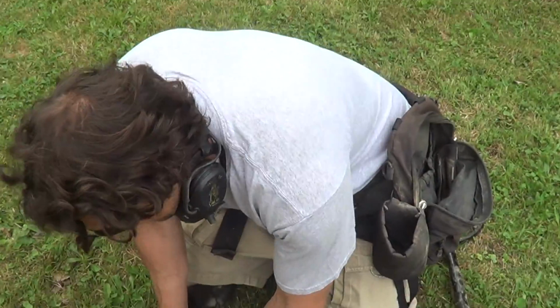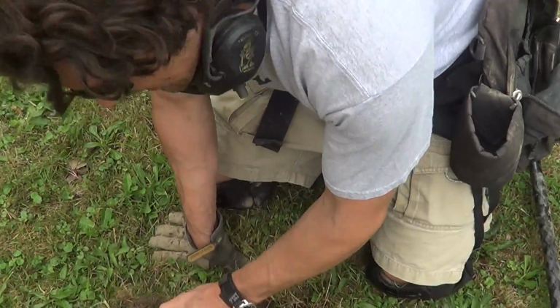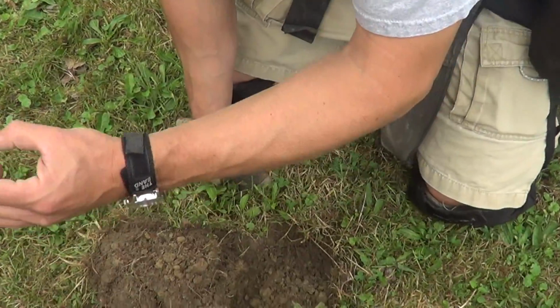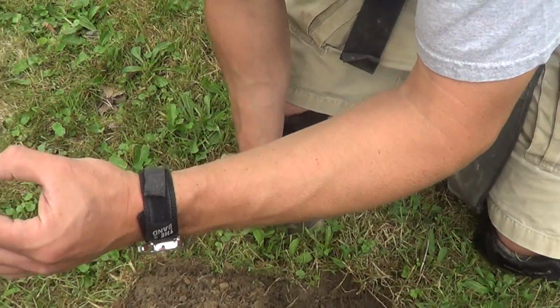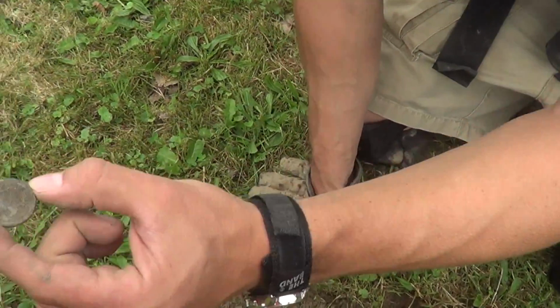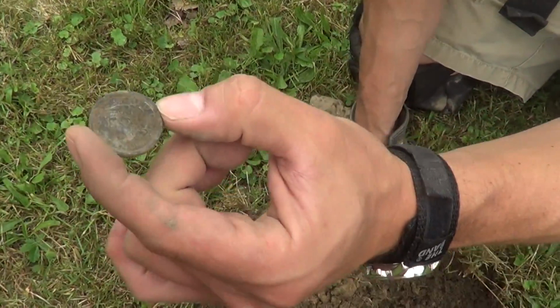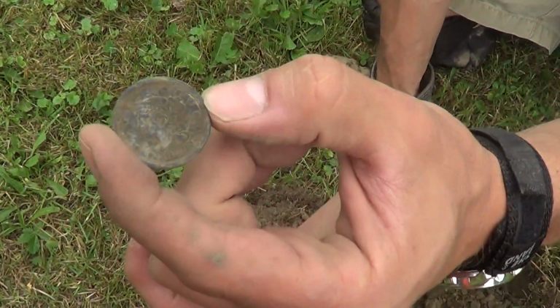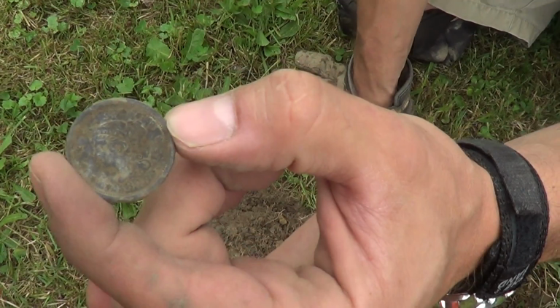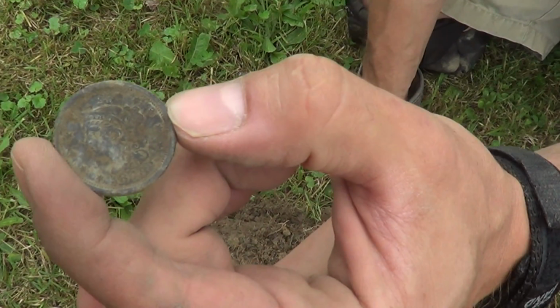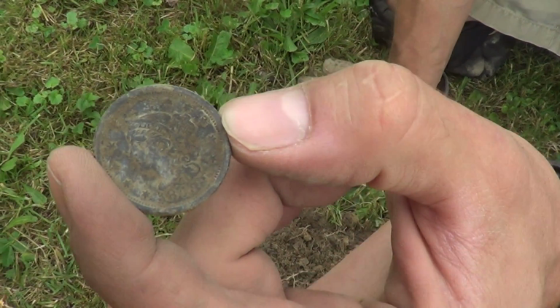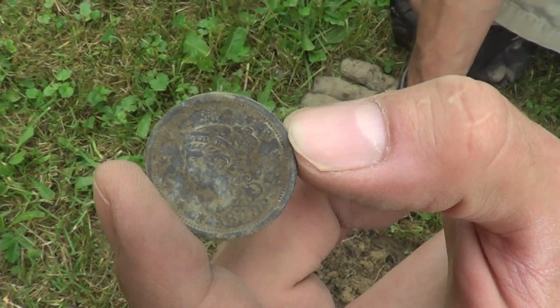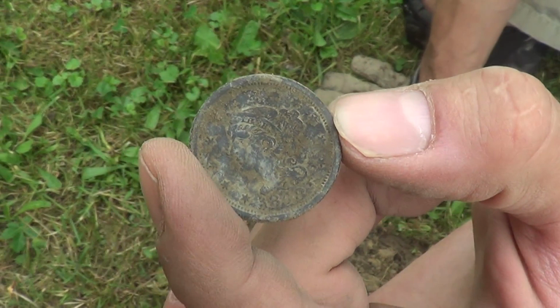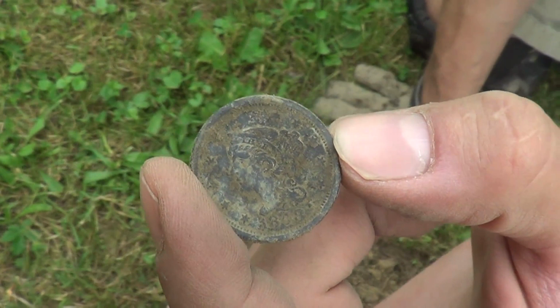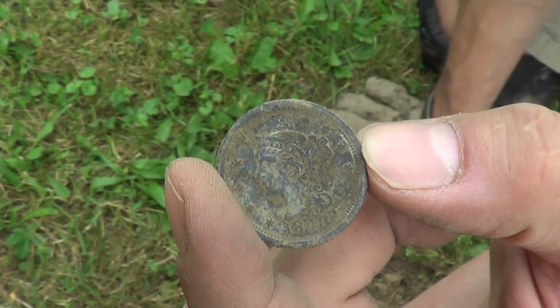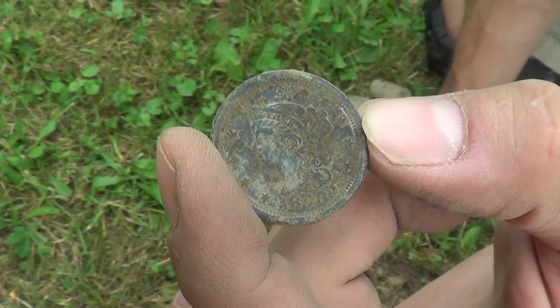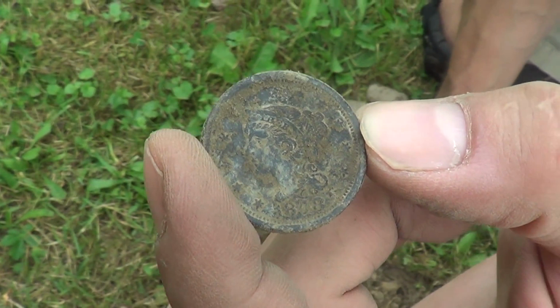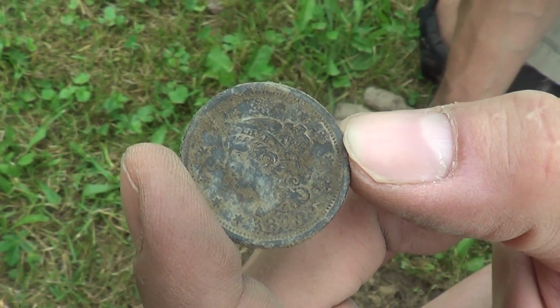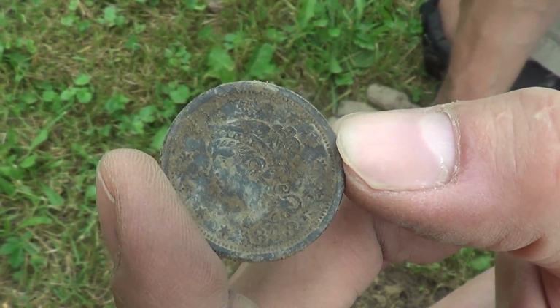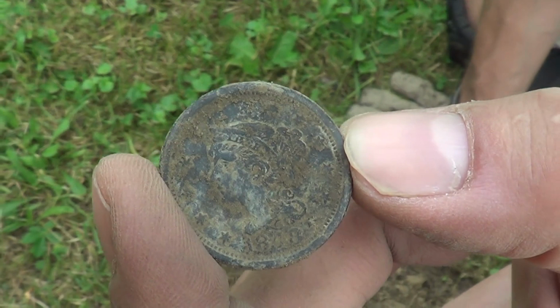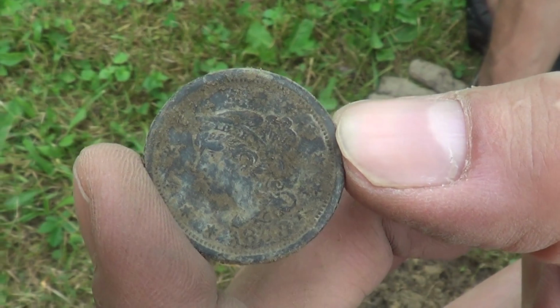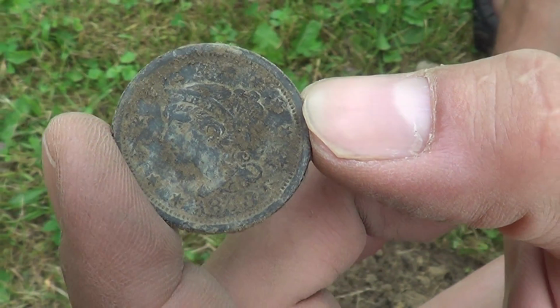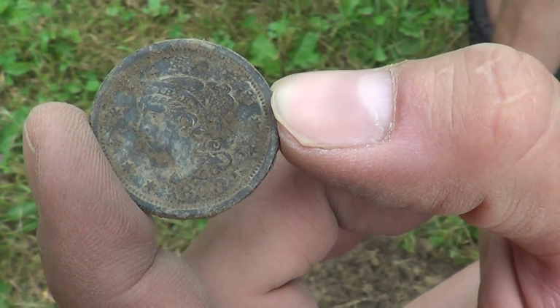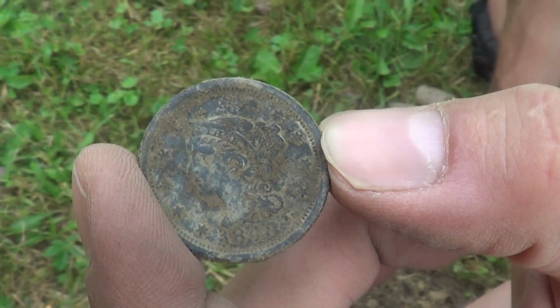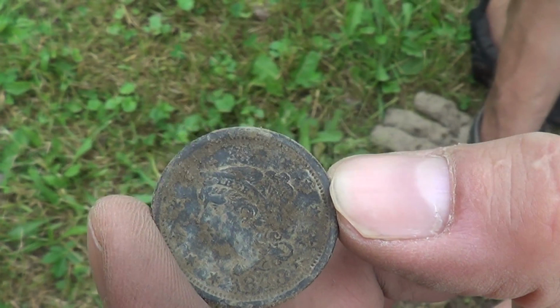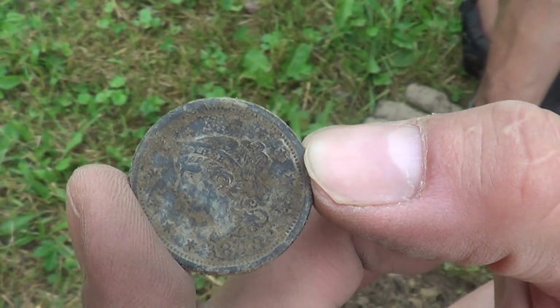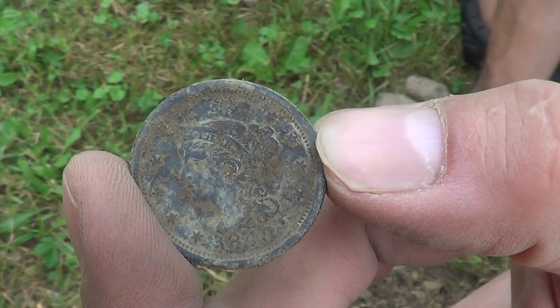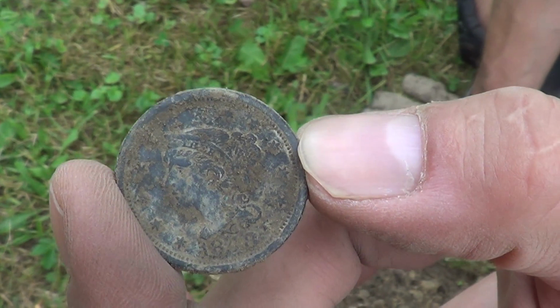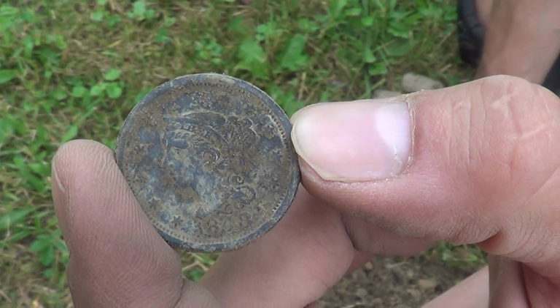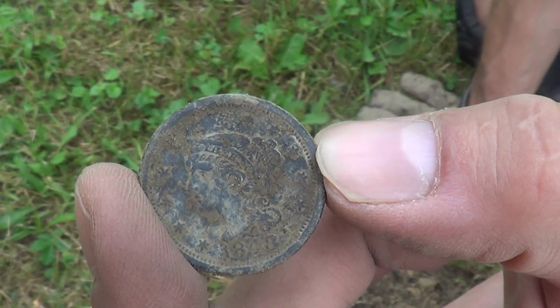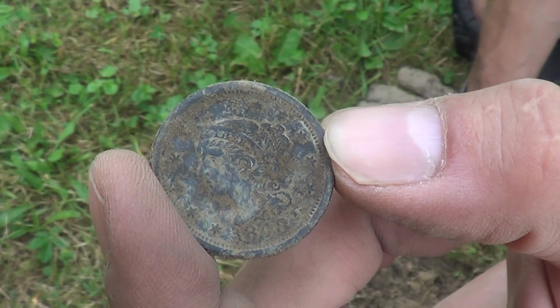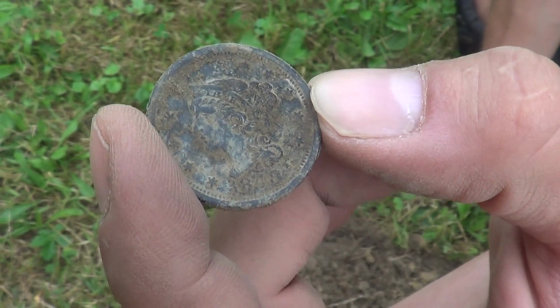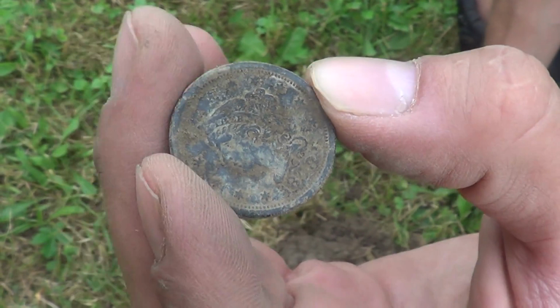1840. 1848 large cent. Let's get in there and get up close and personal. Maybe we can see the date a little bit. That's the best looking large cent I've ever pulled with that much detail. That's got a big Liberty up there on the headband and everything else, huh?